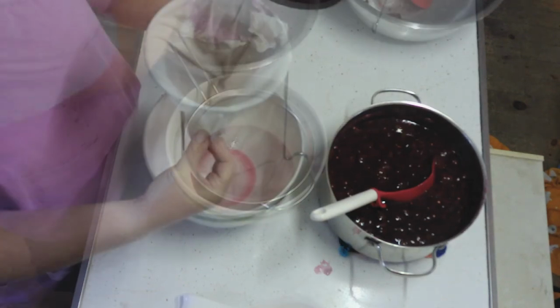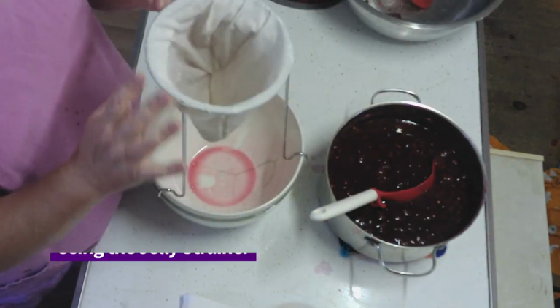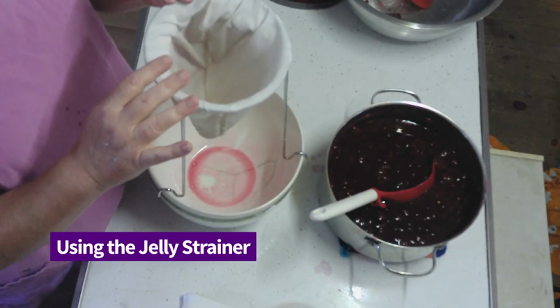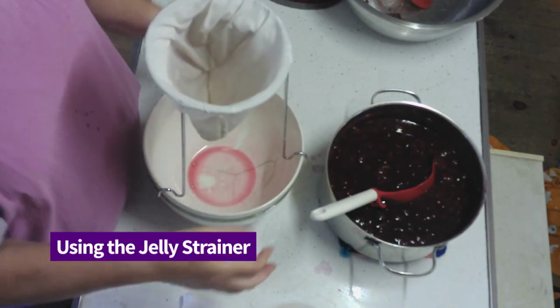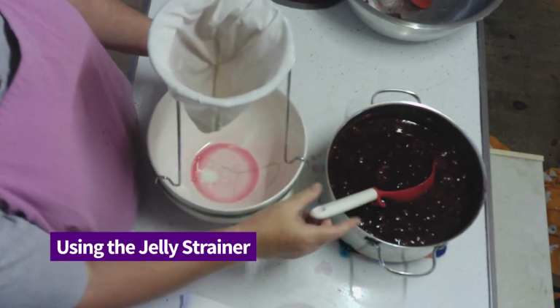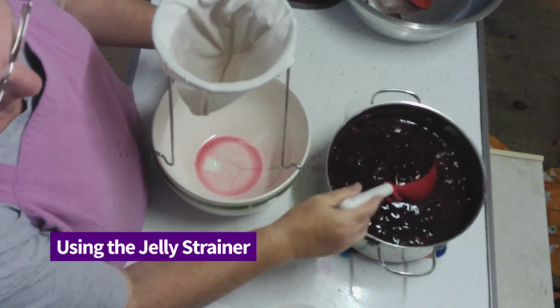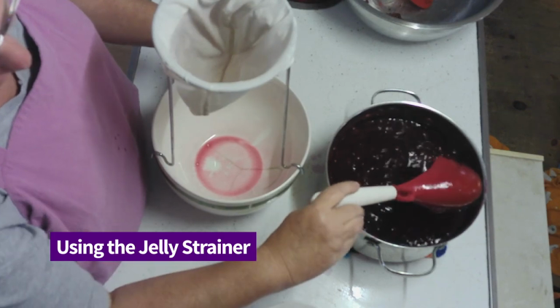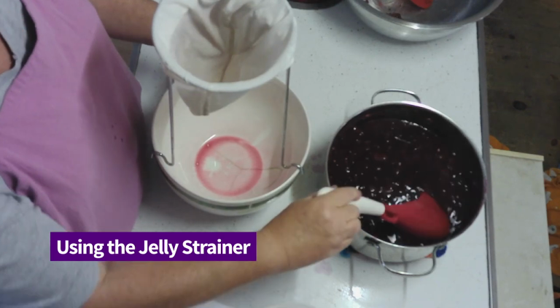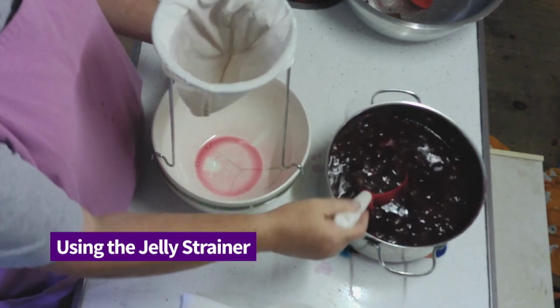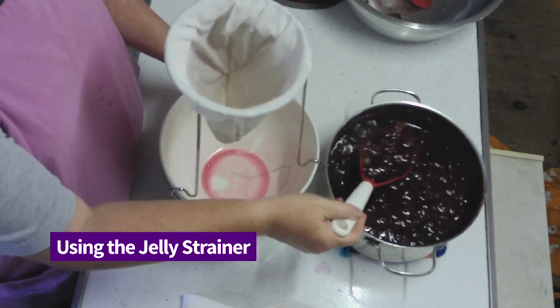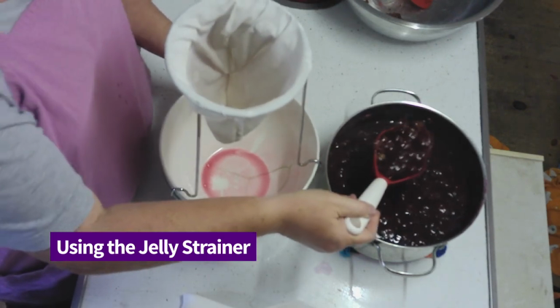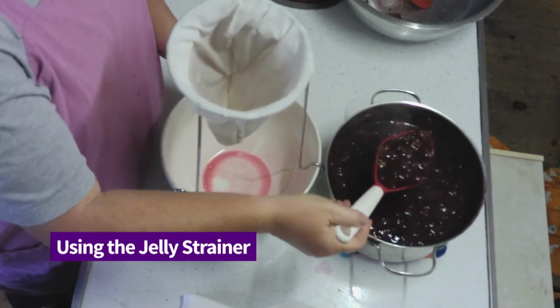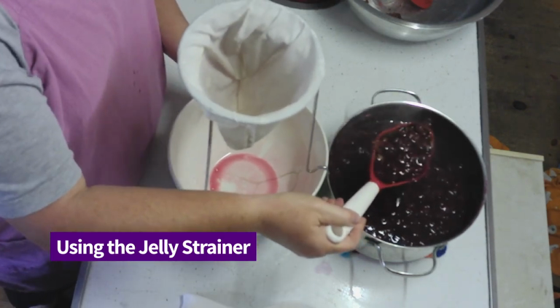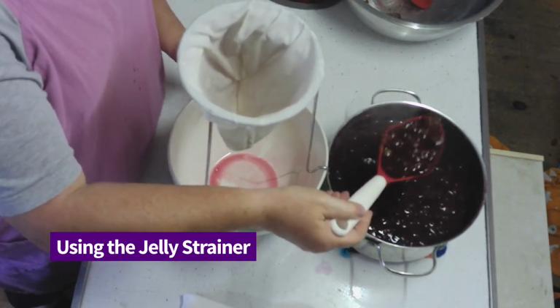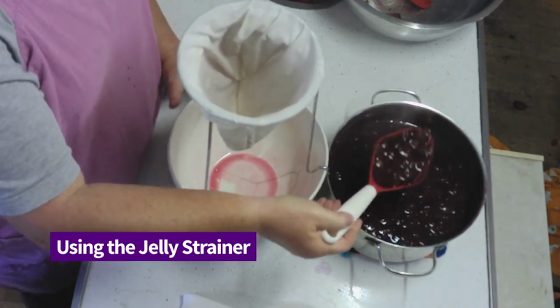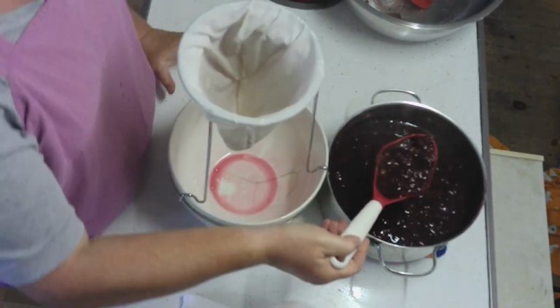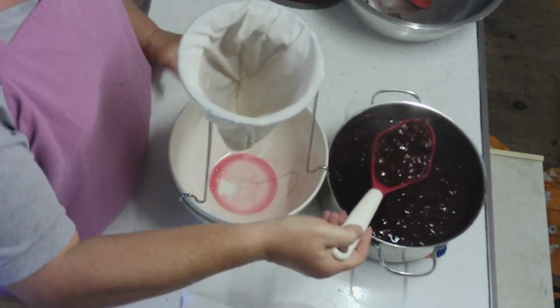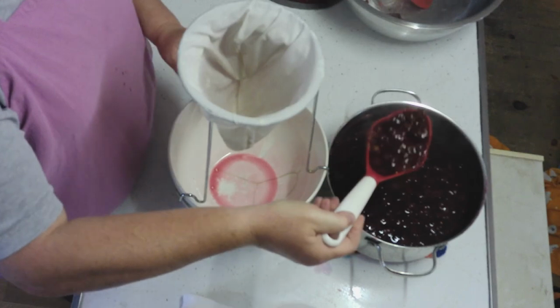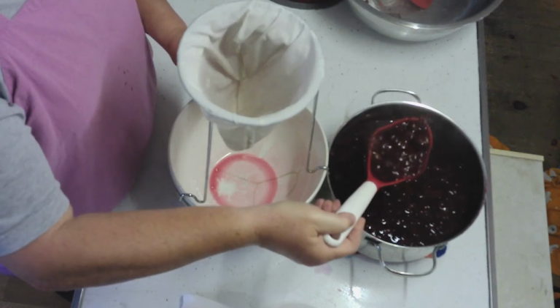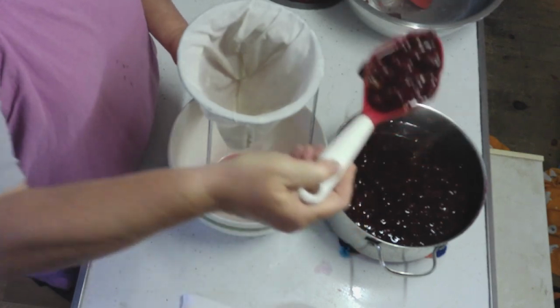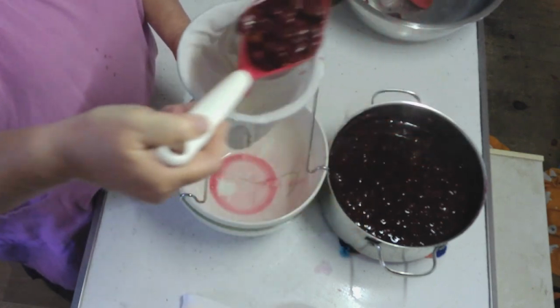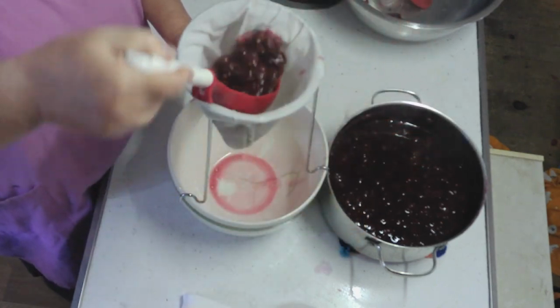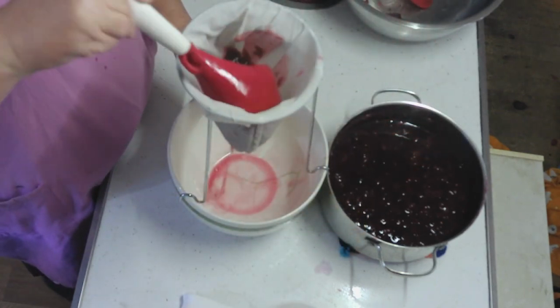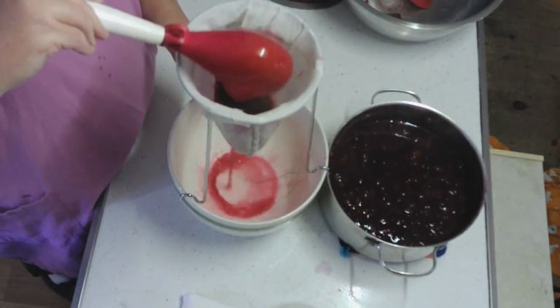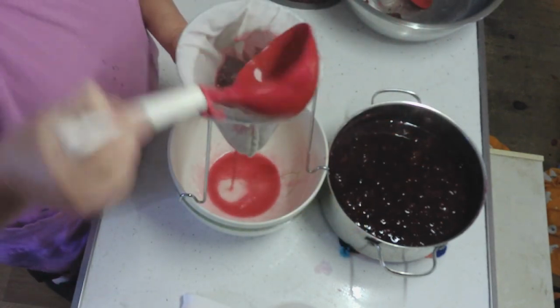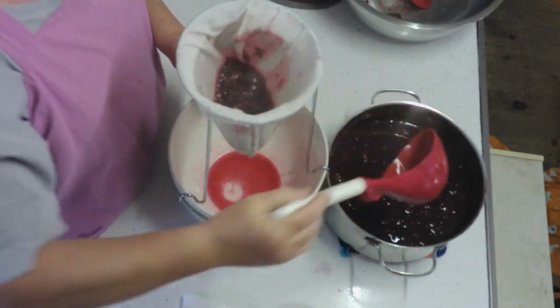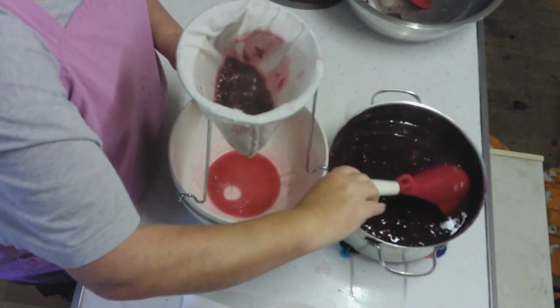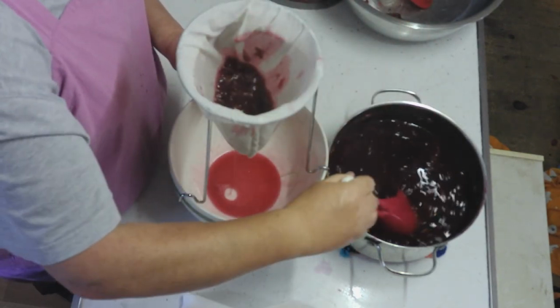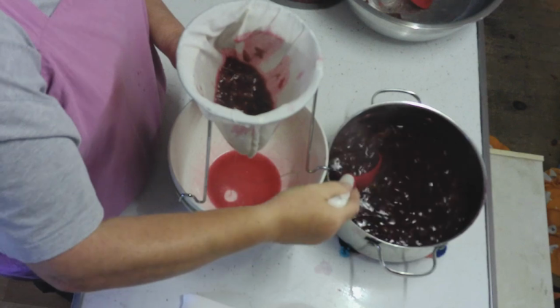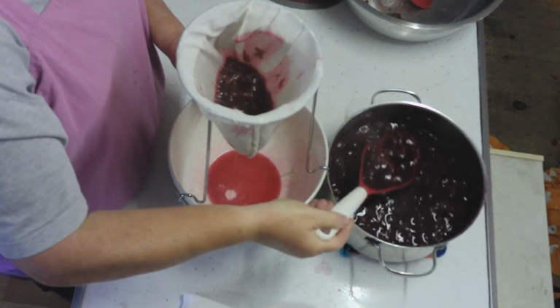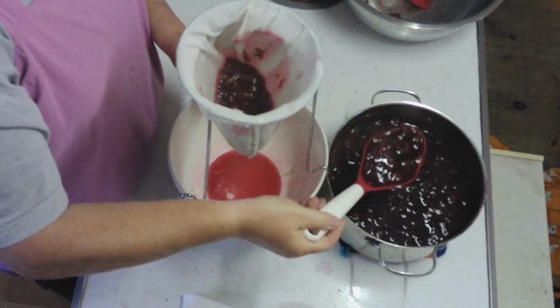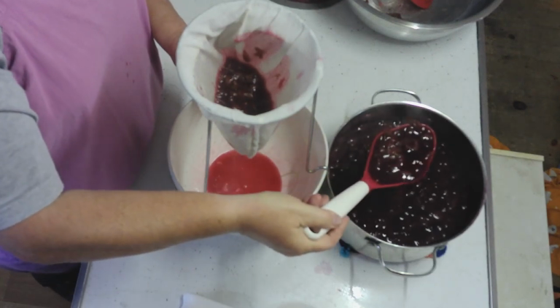I have got my jelly strainer out. I've wet the bag — they suggest you wet this — and now we're just going to take some grapes and load up the bag. It's still a little warm so I'm having a hard time squeezing it.